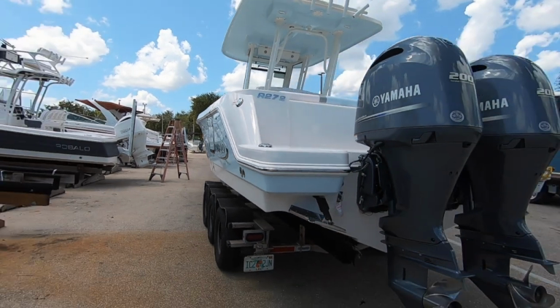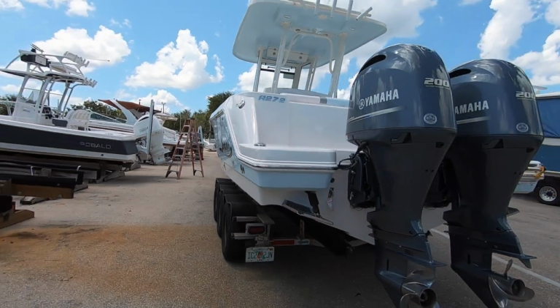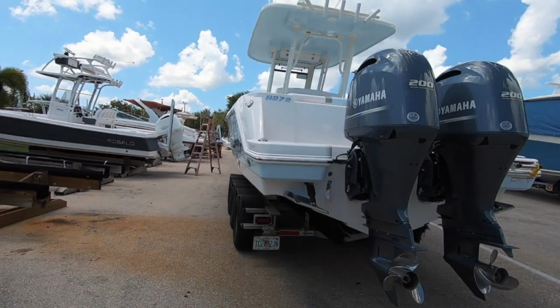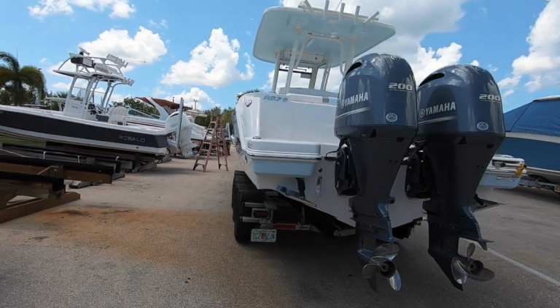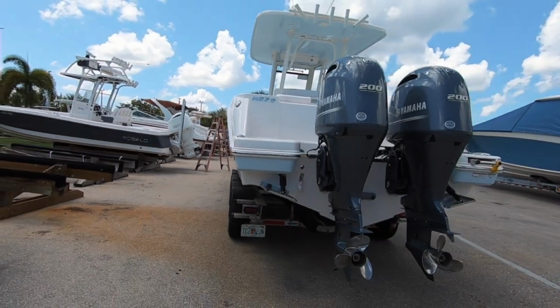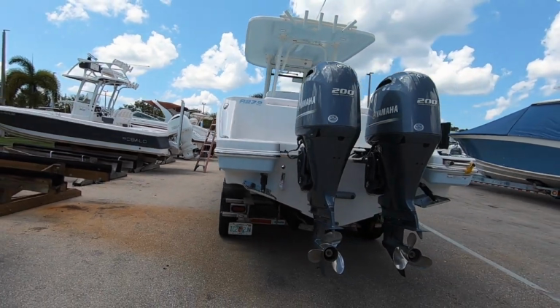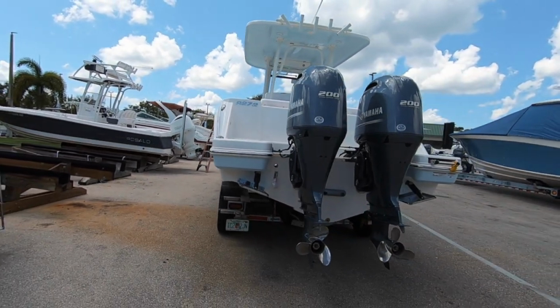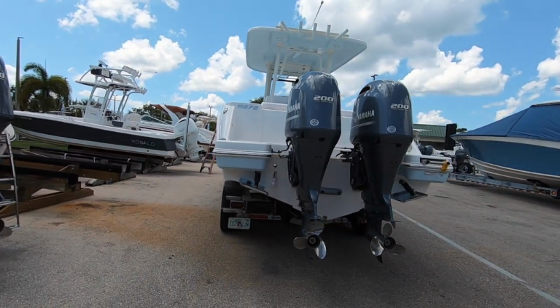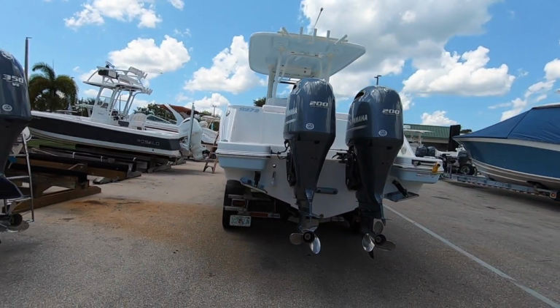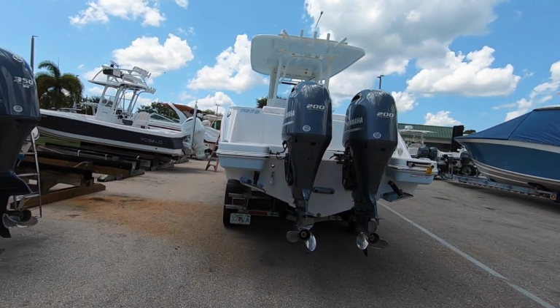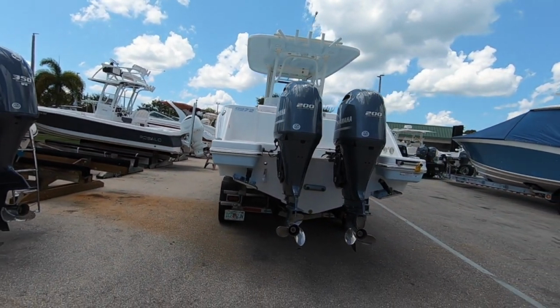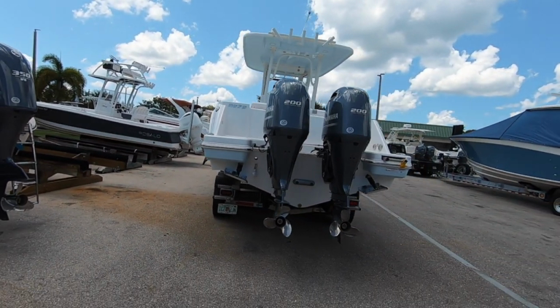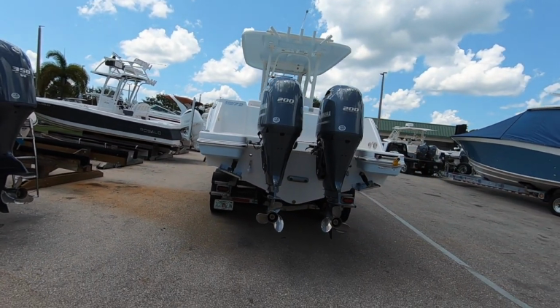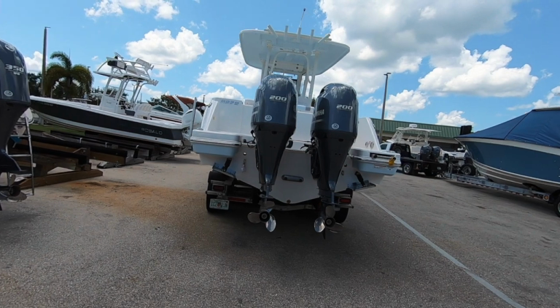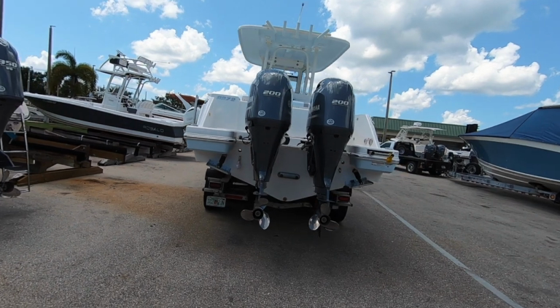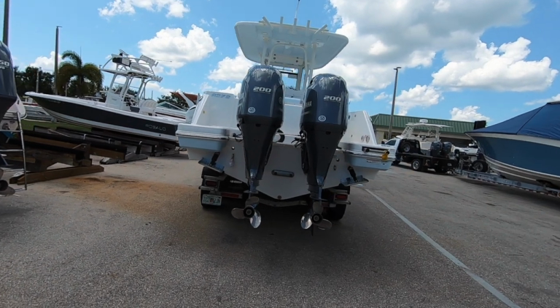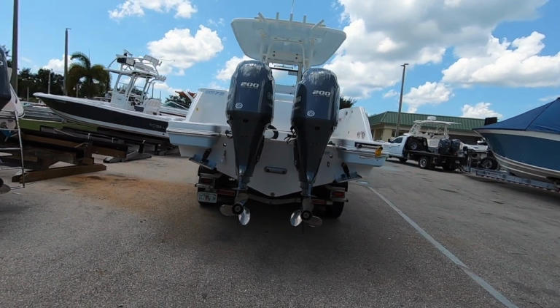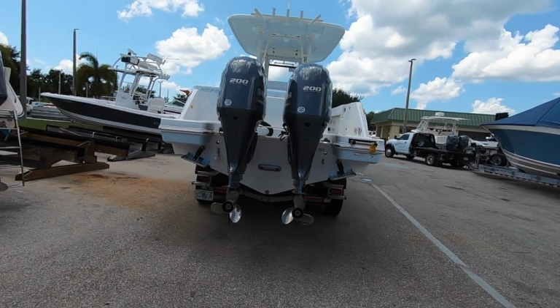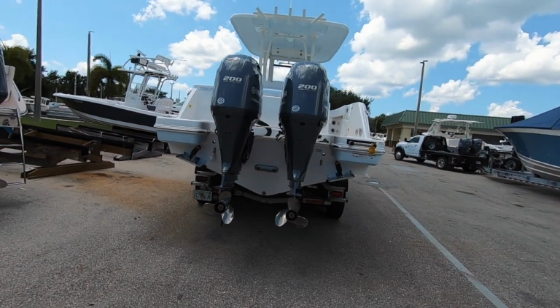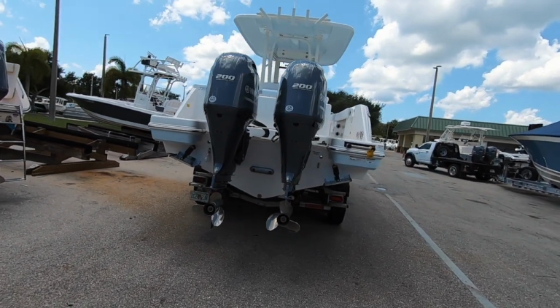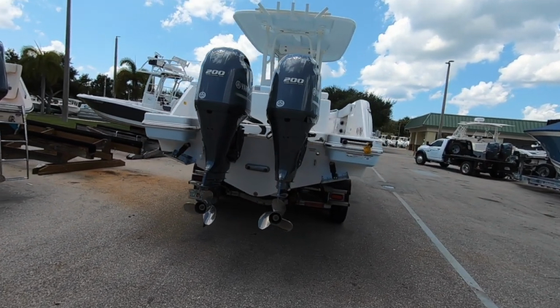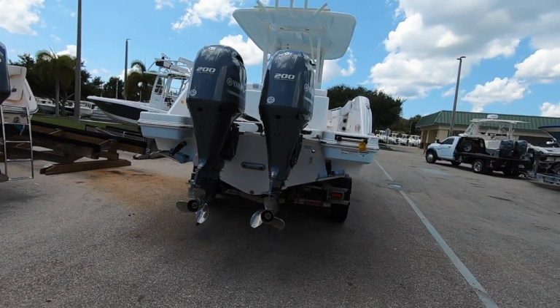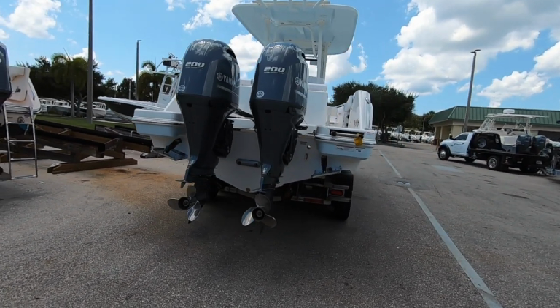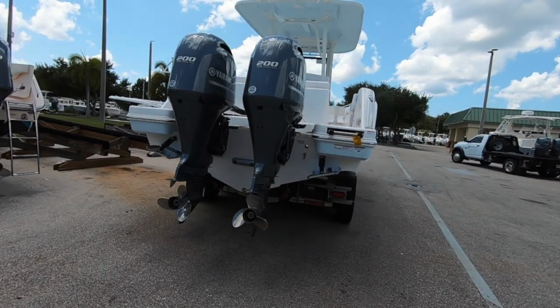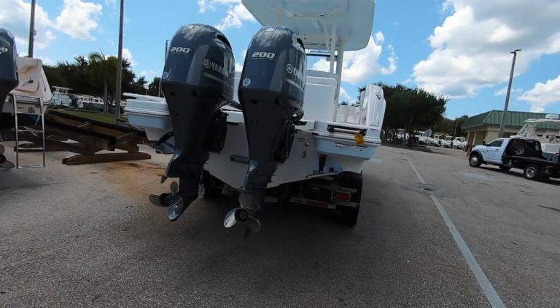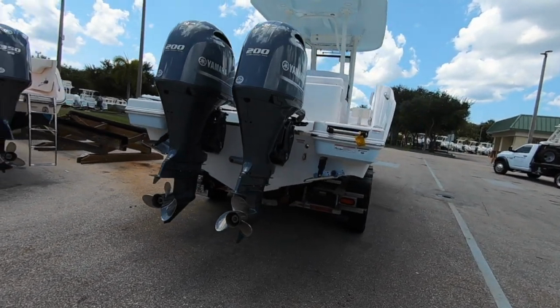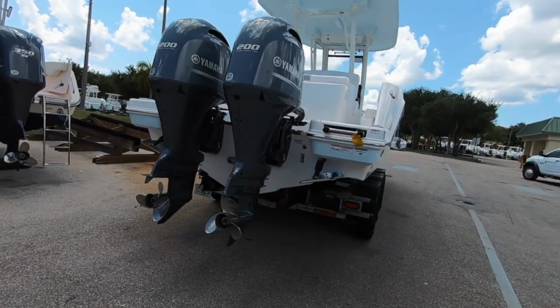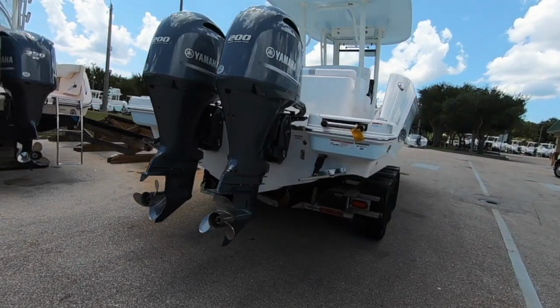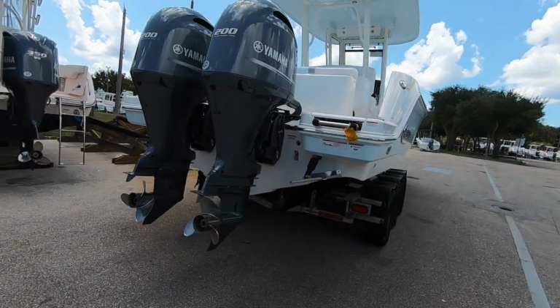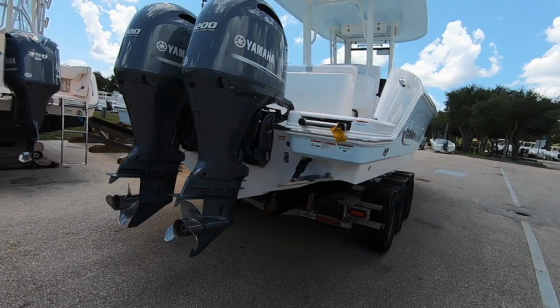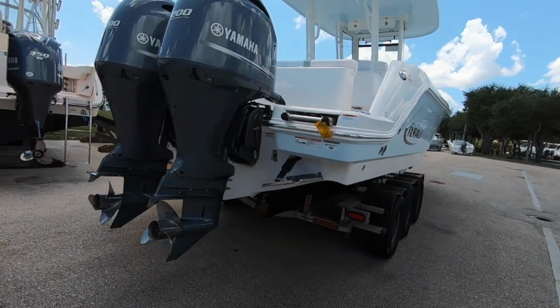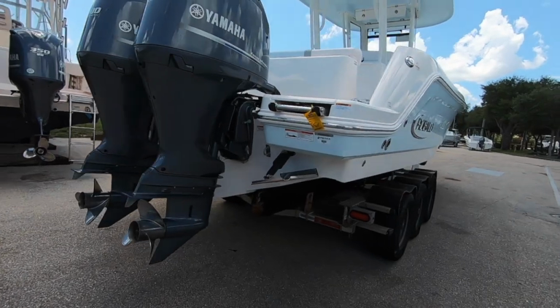This one is powered up with twin Yamaha F200s, but F250s are available. Both engines are digital shift — both the 200s and the 250s.